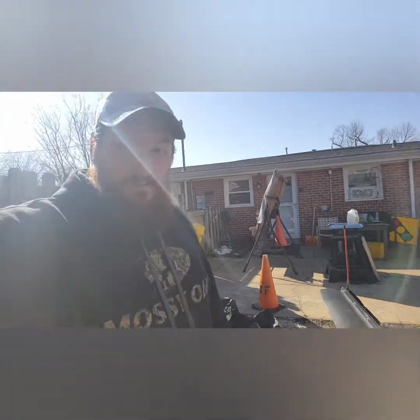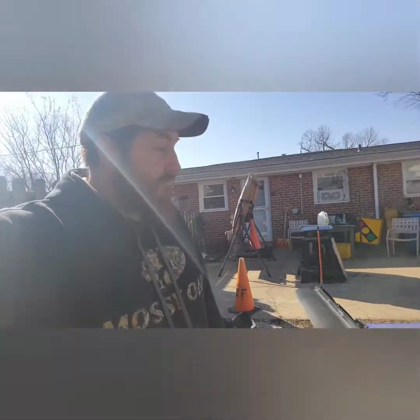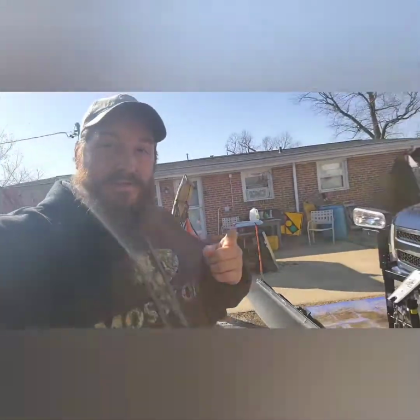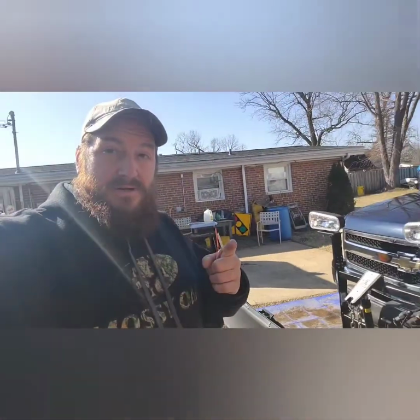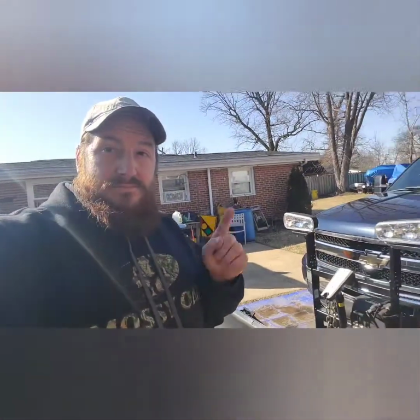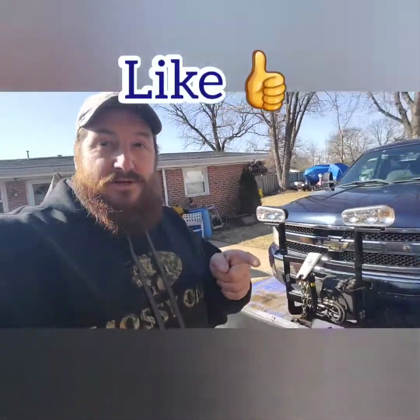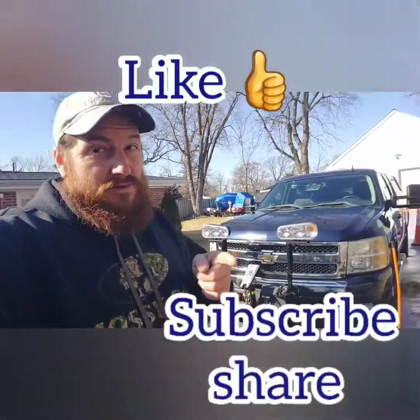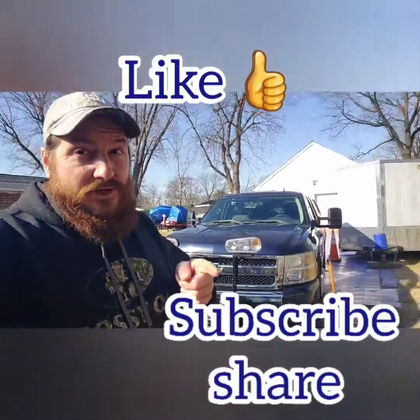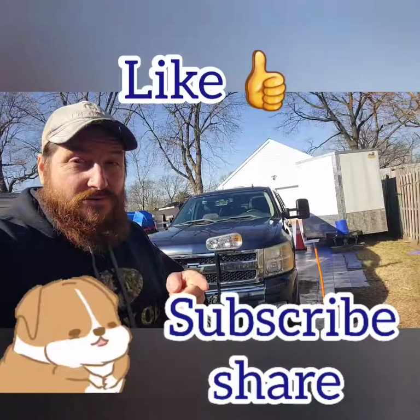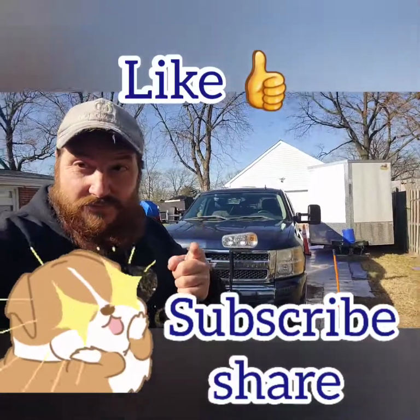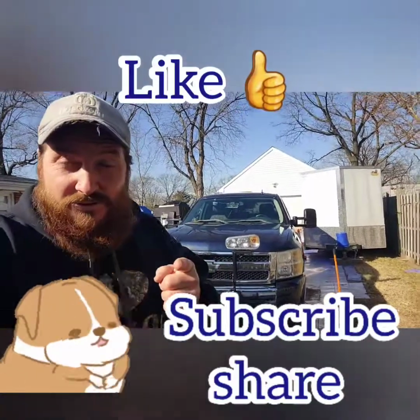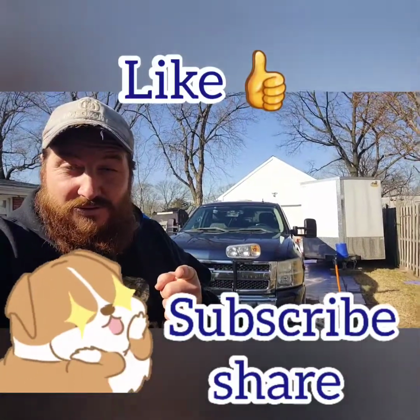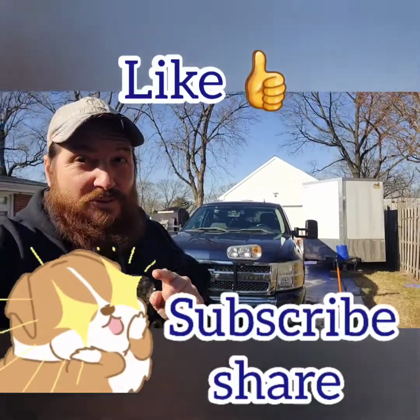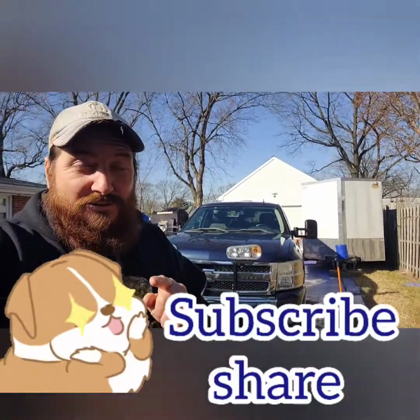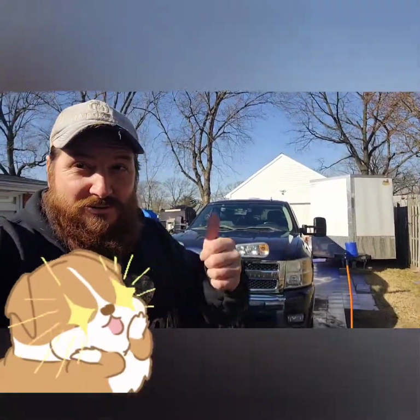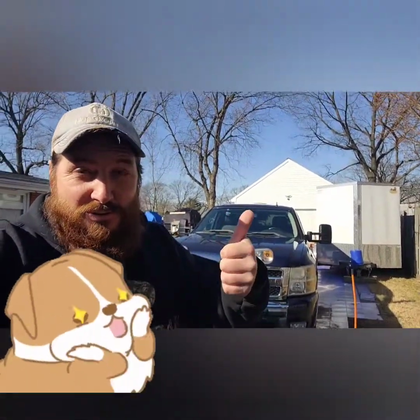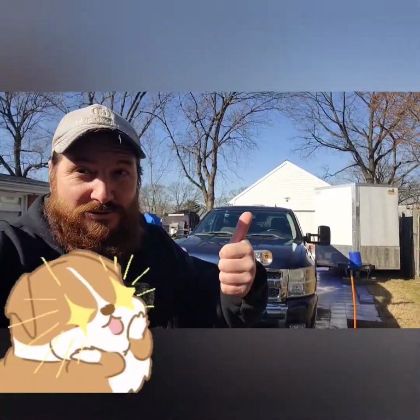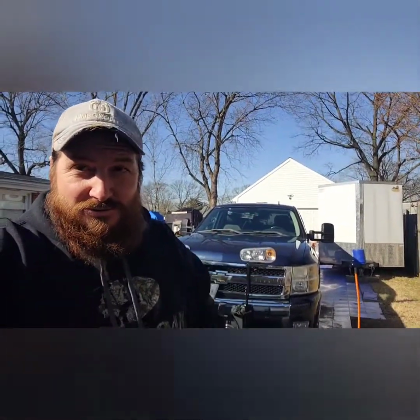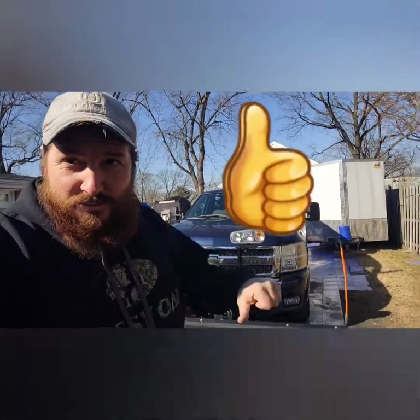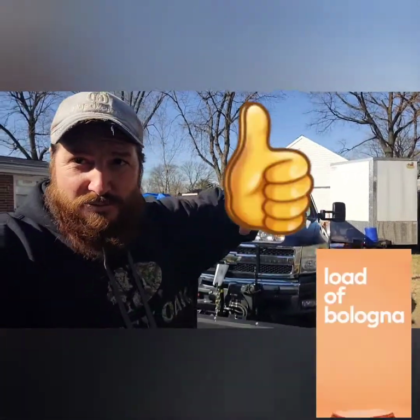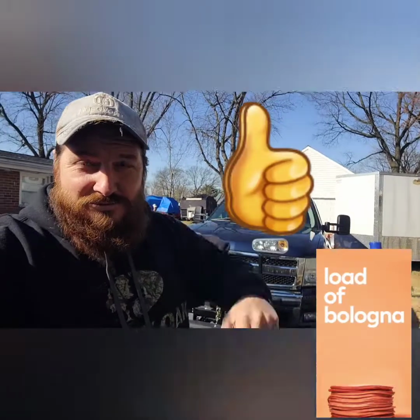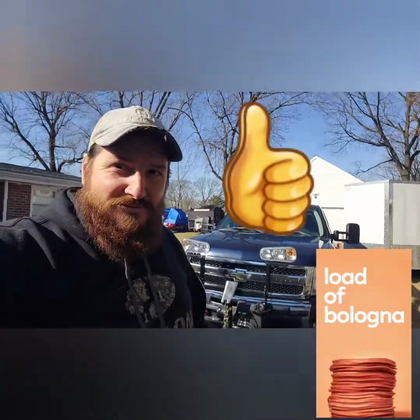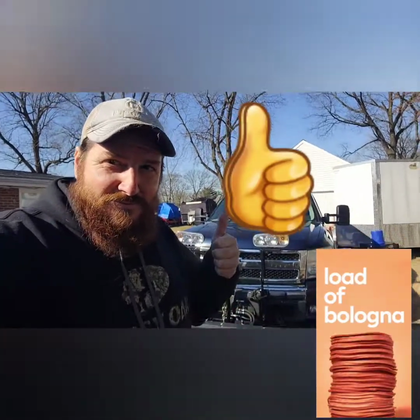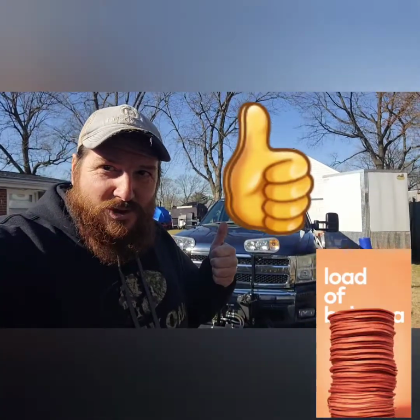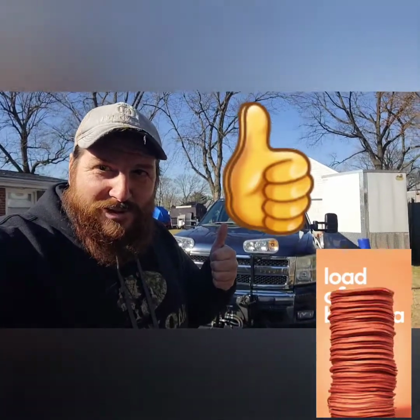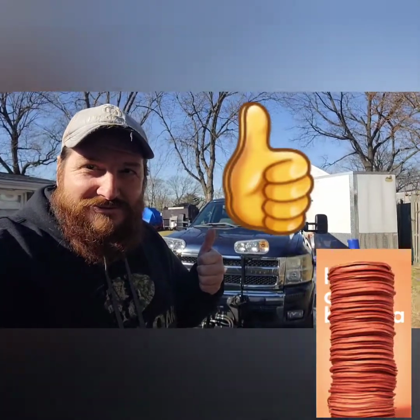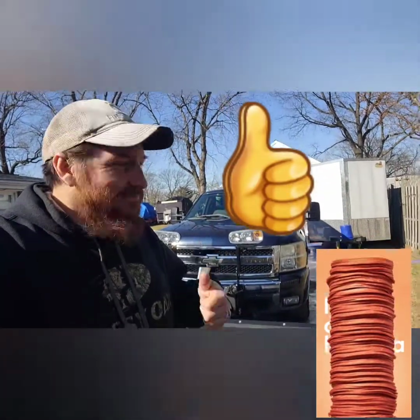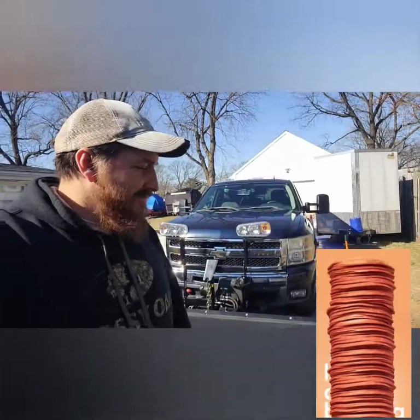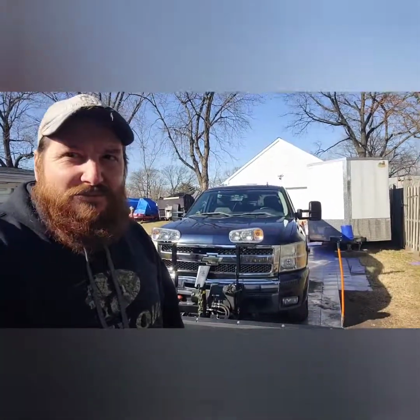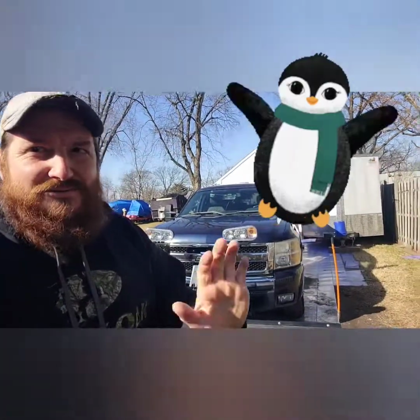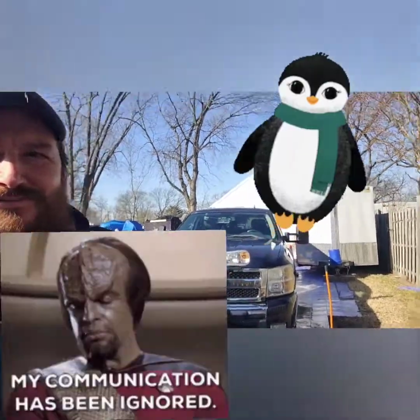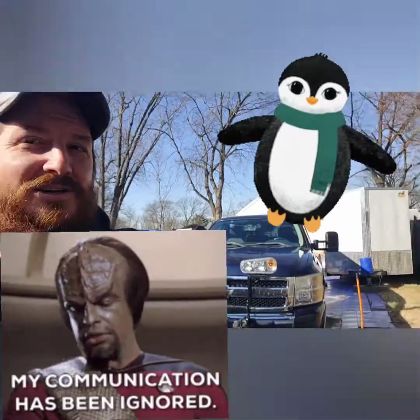Don't forget to like, subscribe, and share — only if you care, if you dare. Thumbs up only, don't be that homie. No baloney — I'll stop right there.